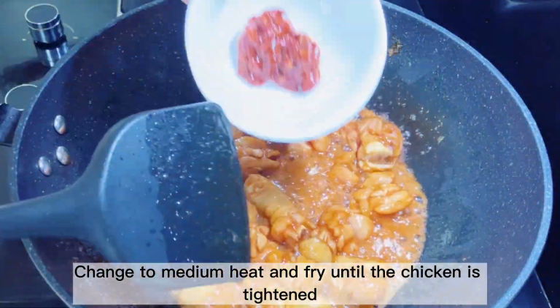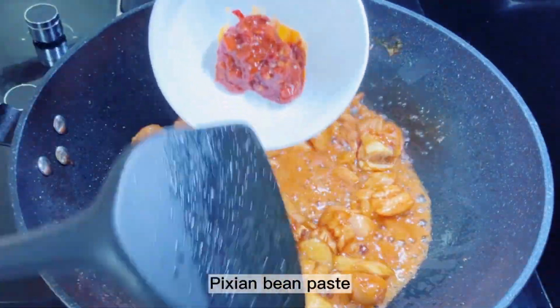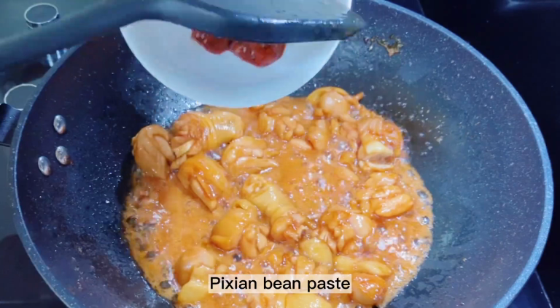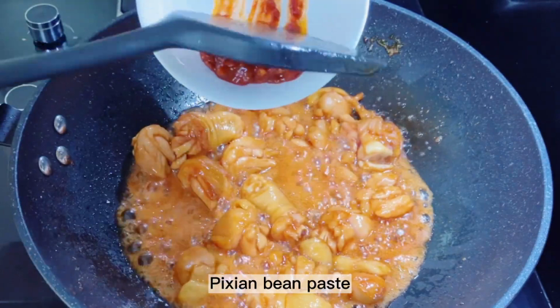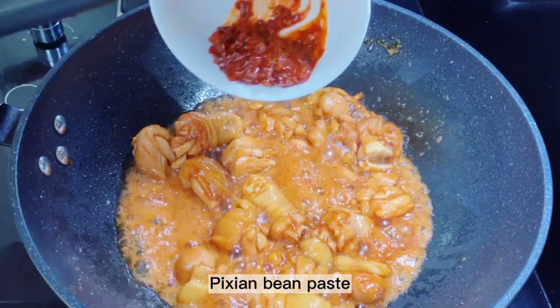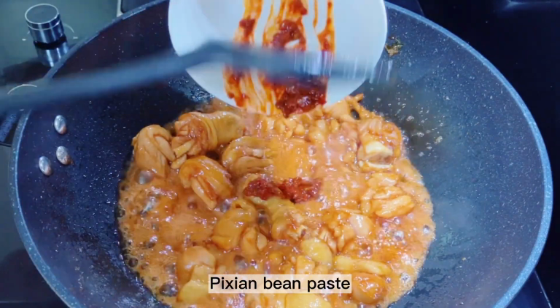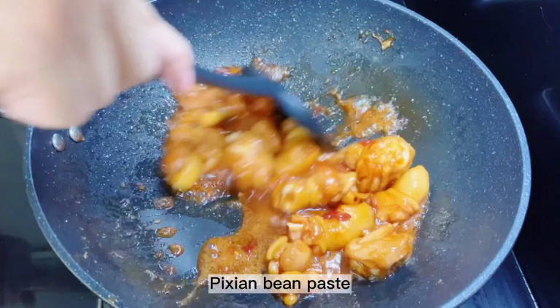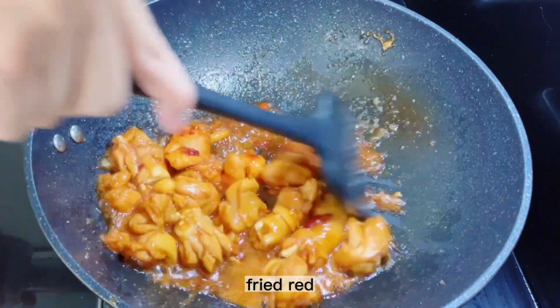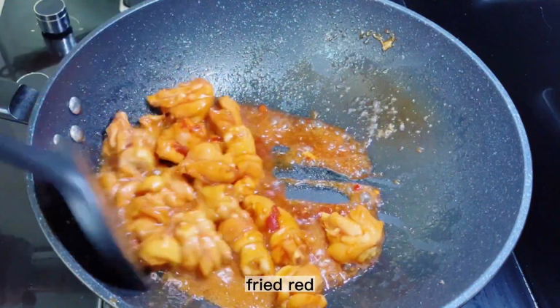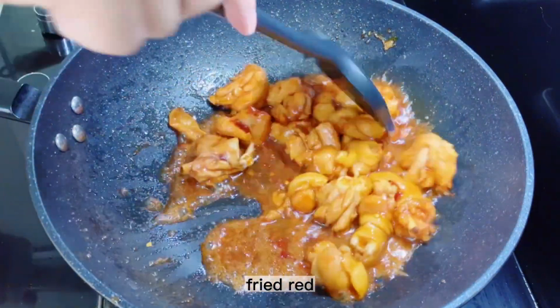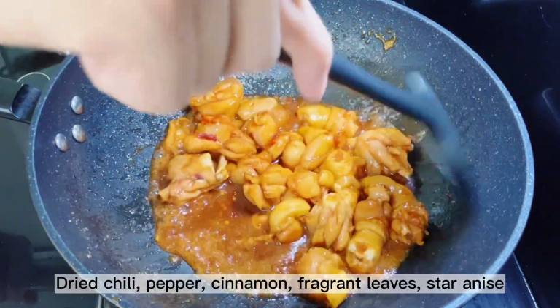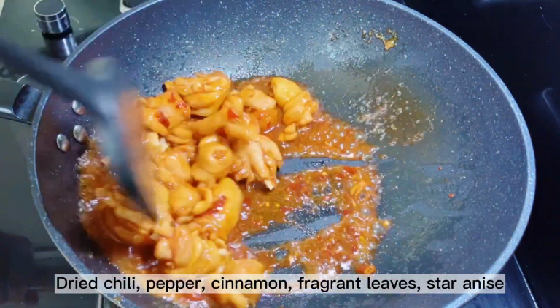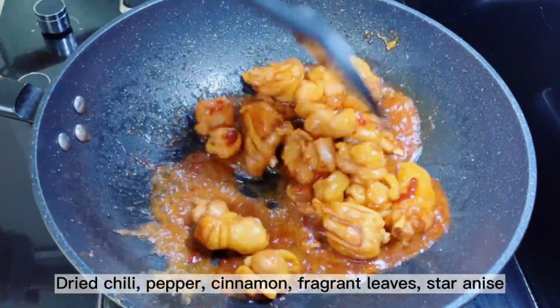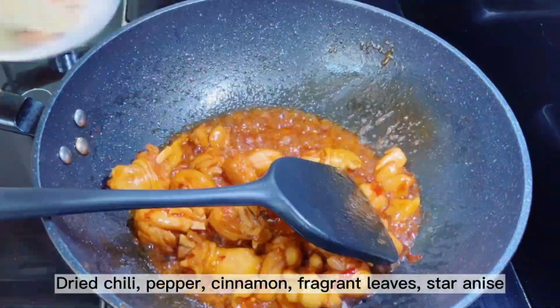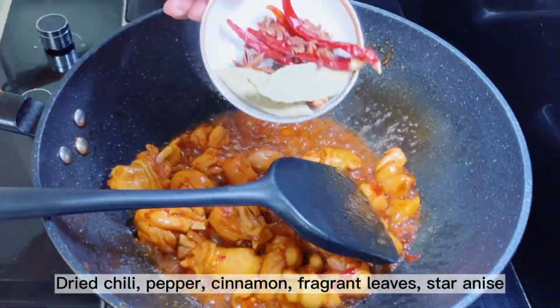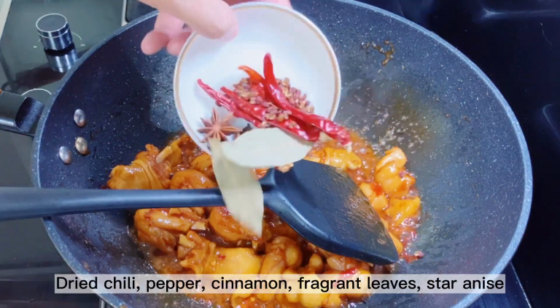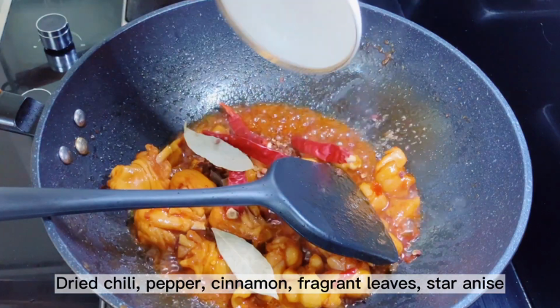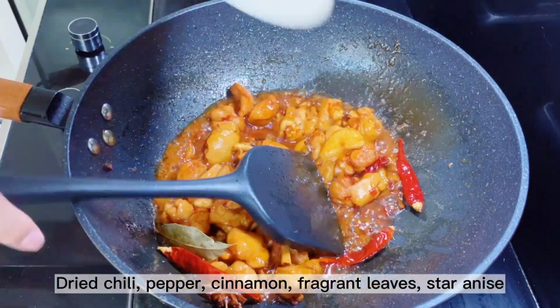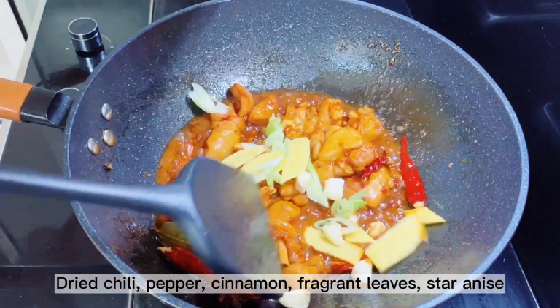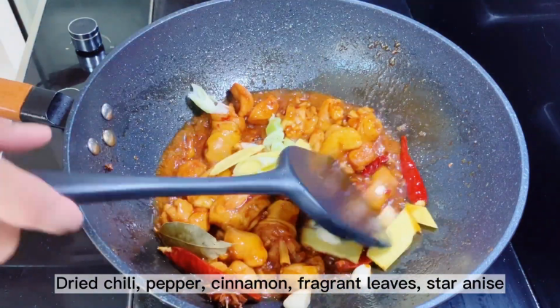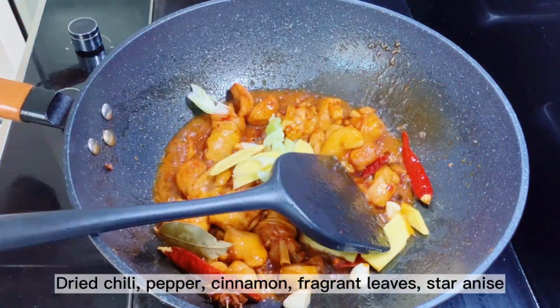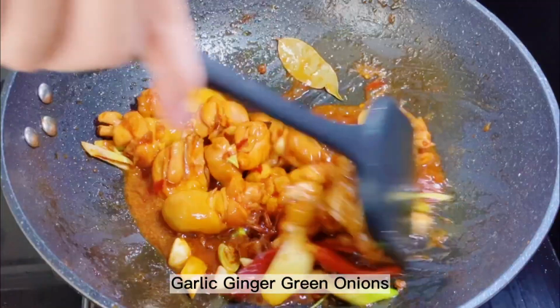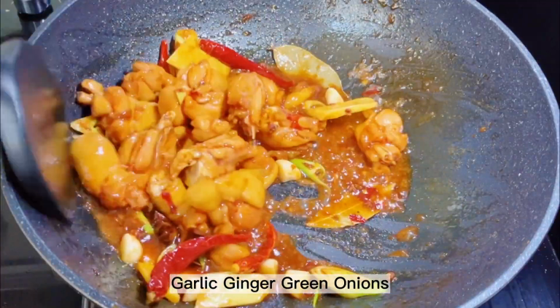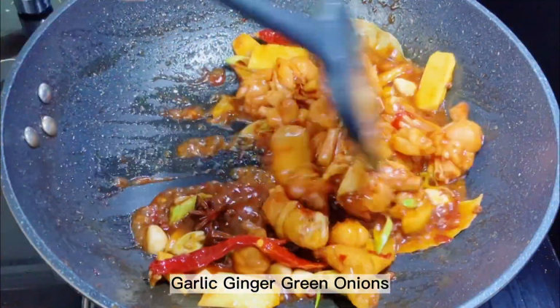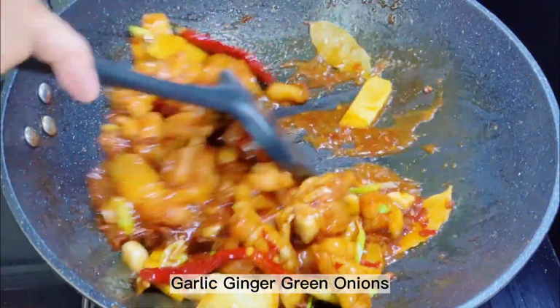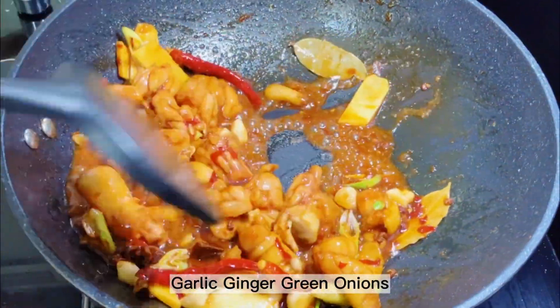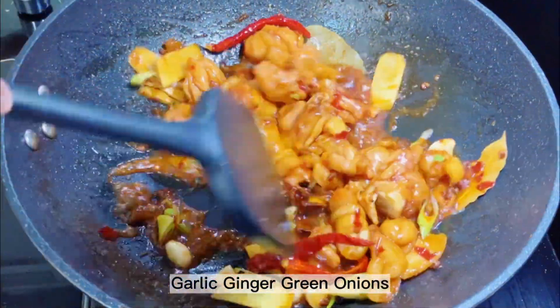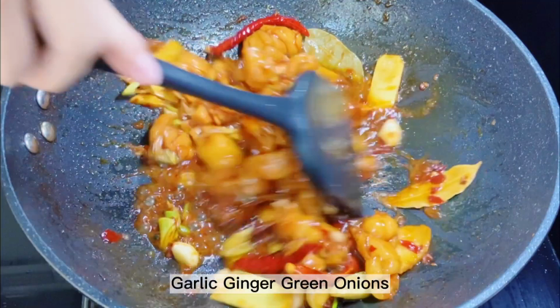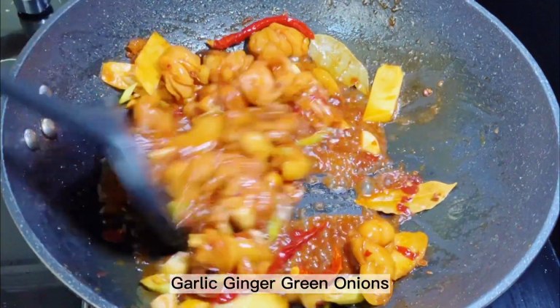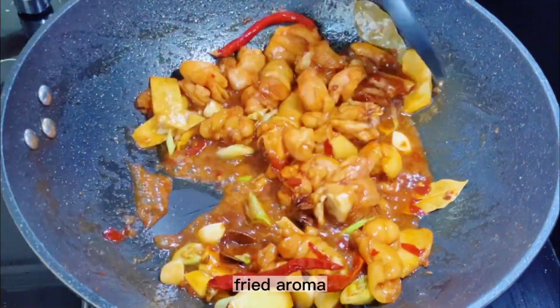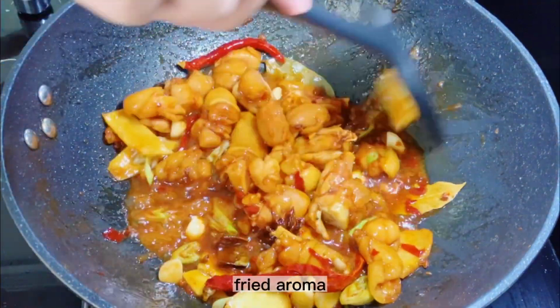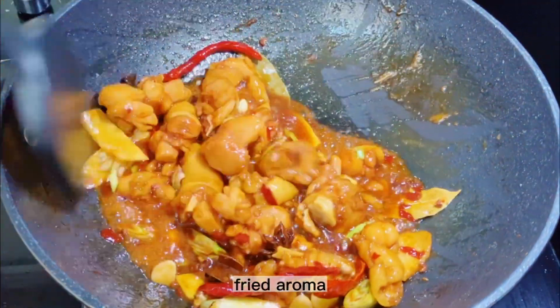Add Pixian bean paste and fry until red. Then add dried chili, pepper, cinnamon, fragrant leaves, star anise, garlic, ginger, and green onions. Stir fry until fragrant.